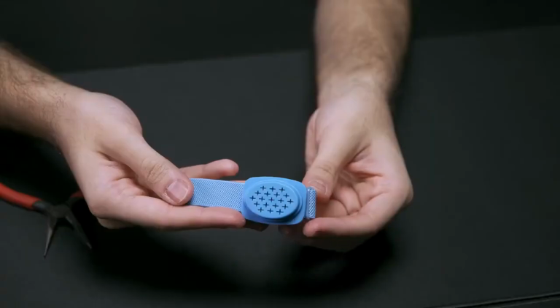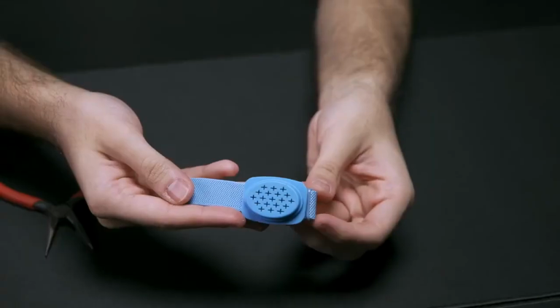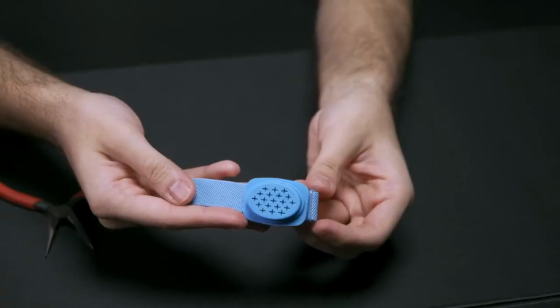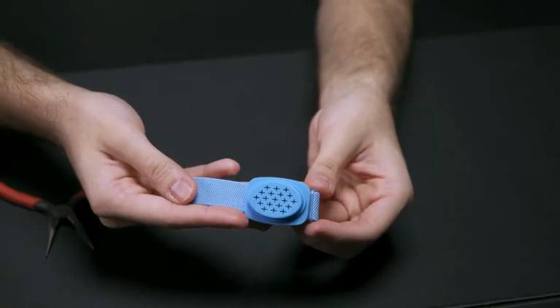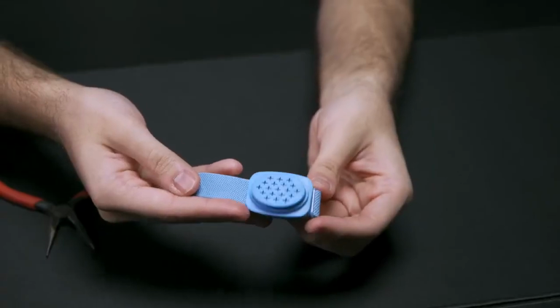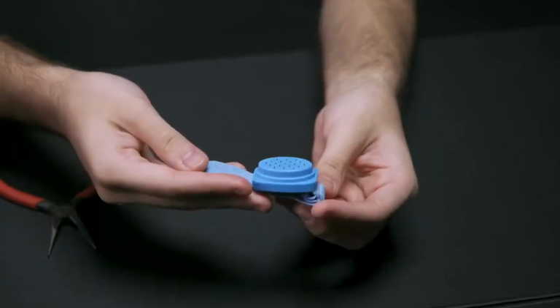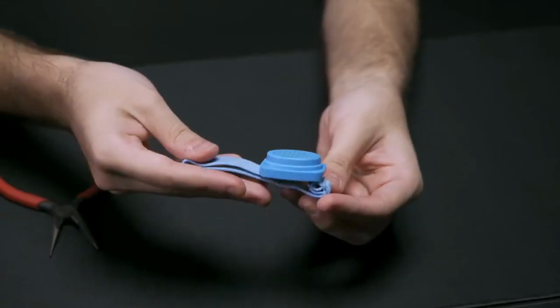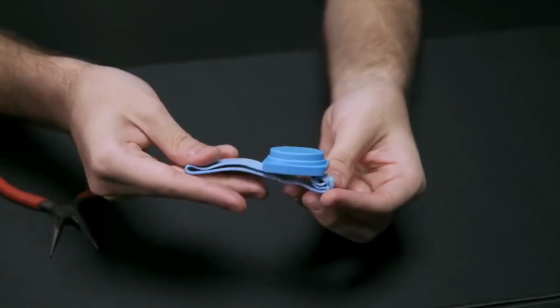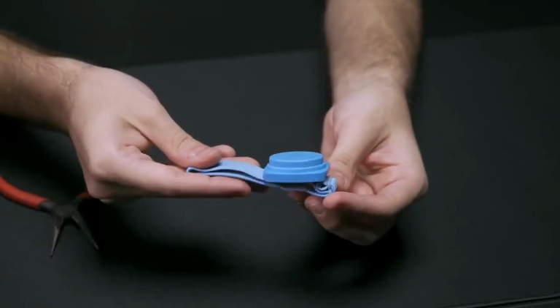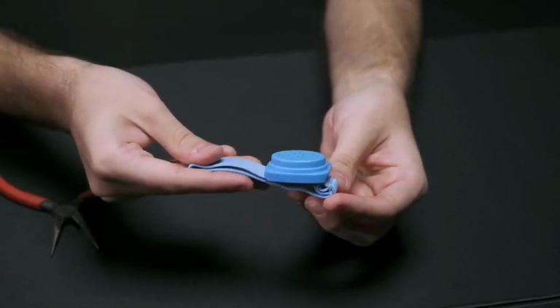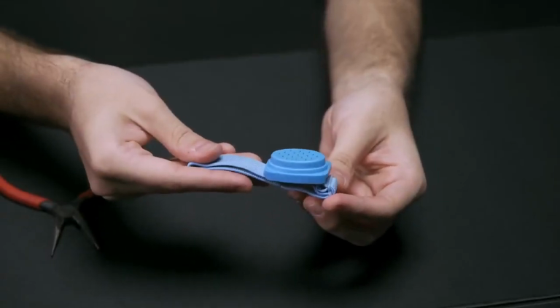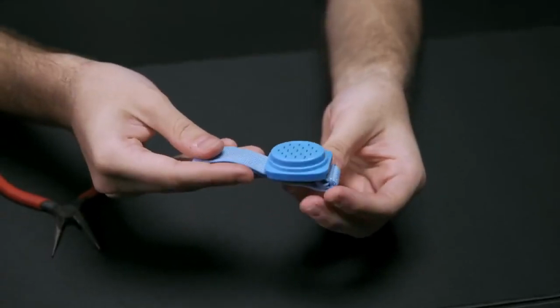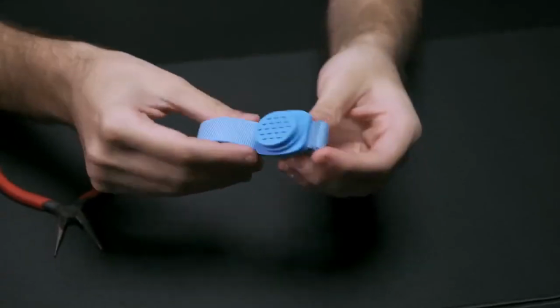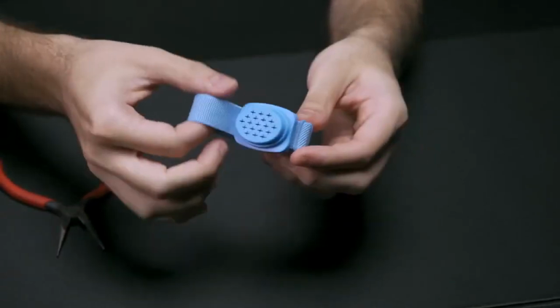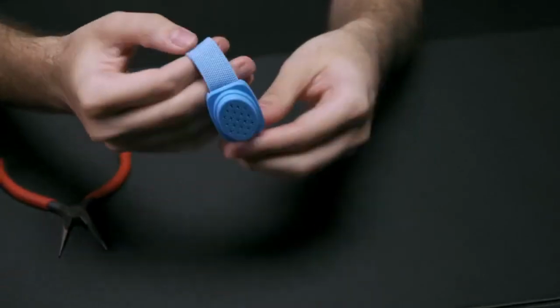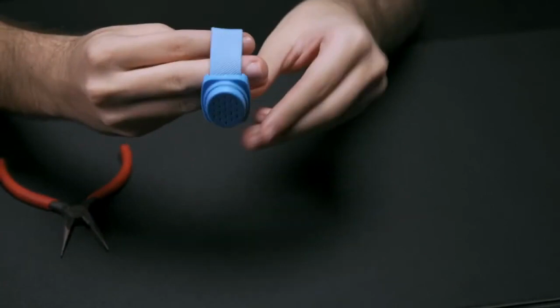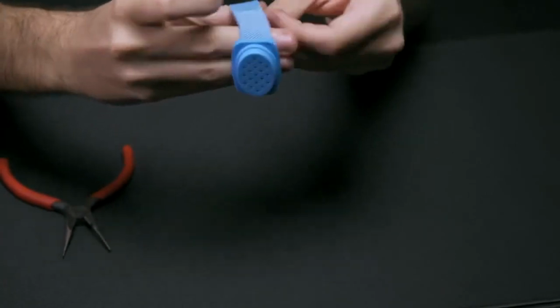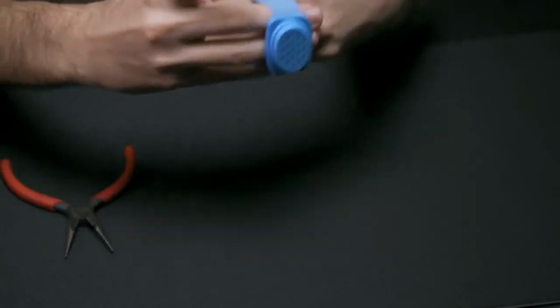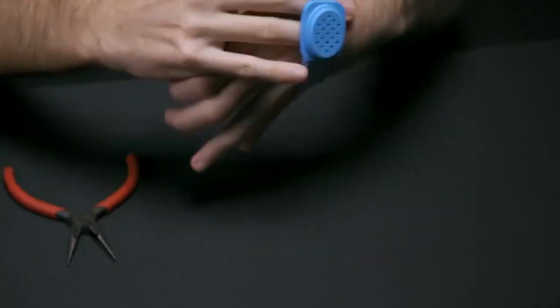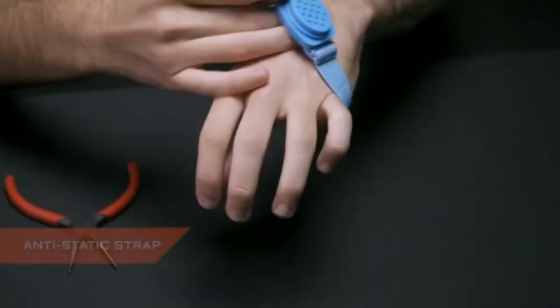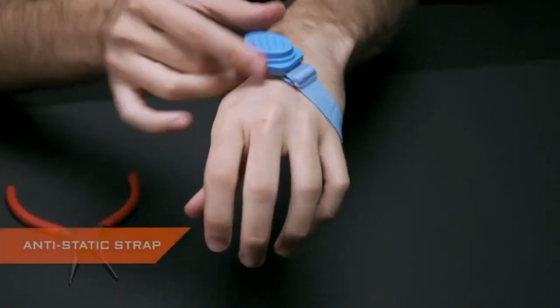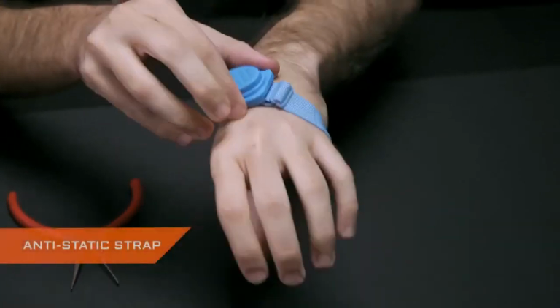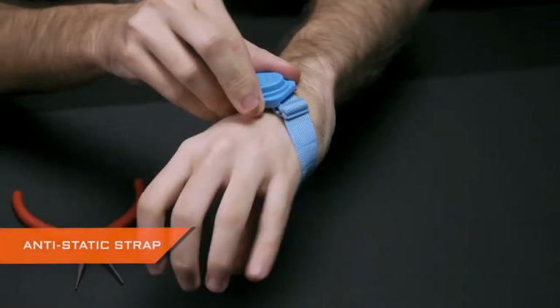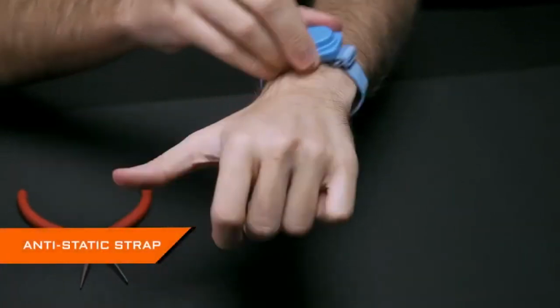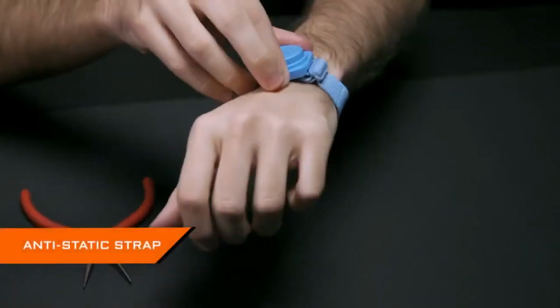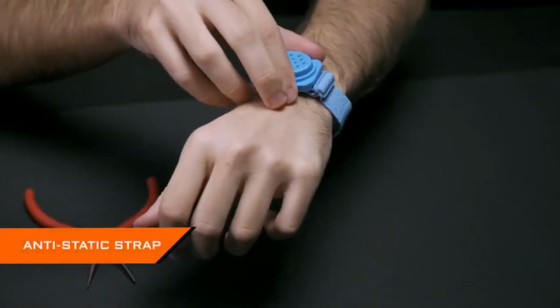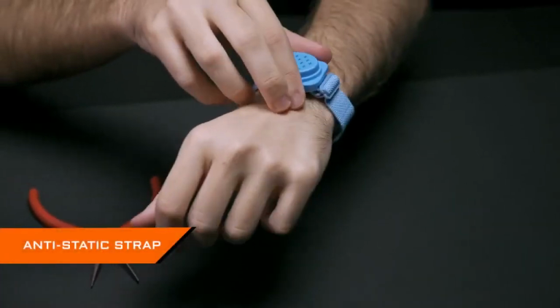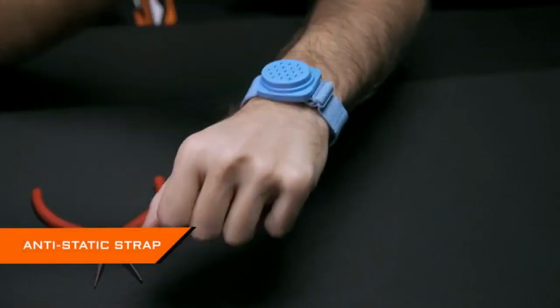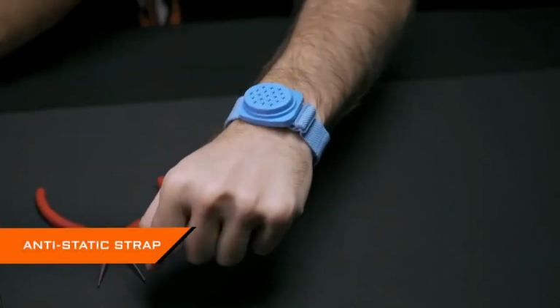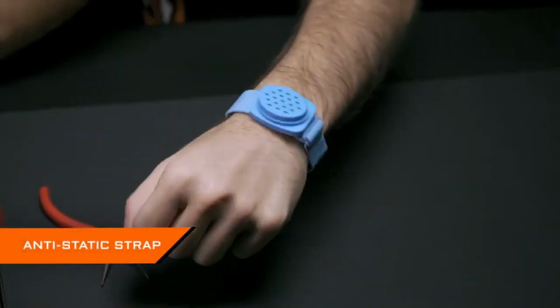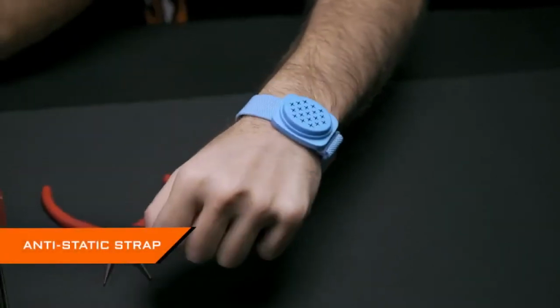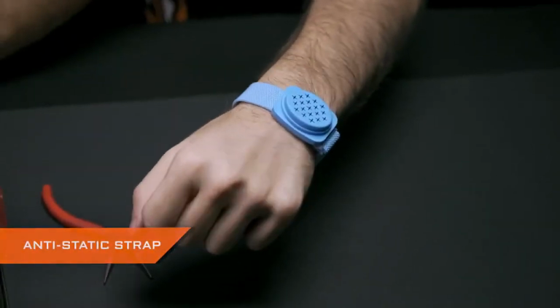Another thing to keep in mind is that PC components are very vulnerable to static electricity. Make sure you have worn an anti-static strap on your wrist before touching any parts.